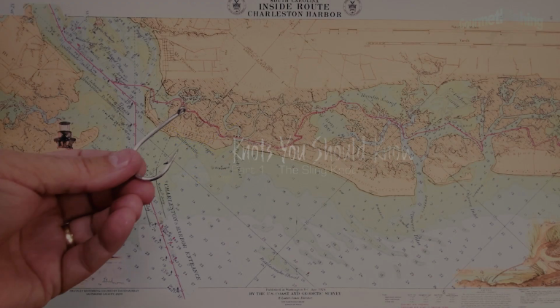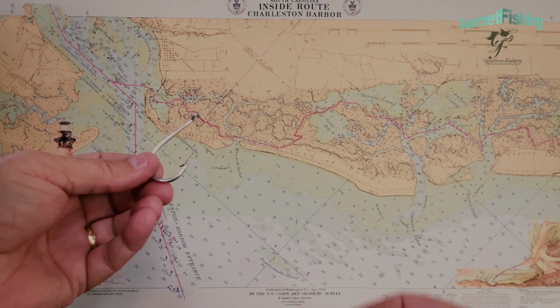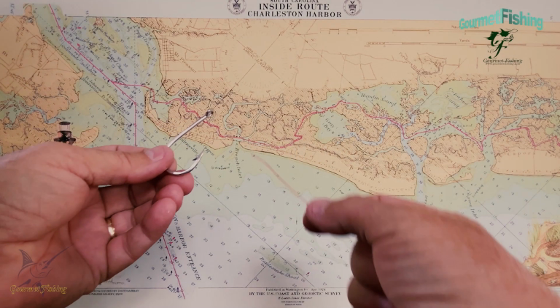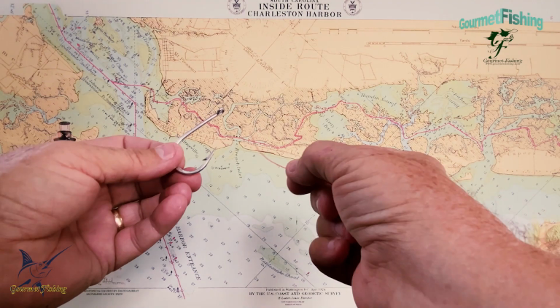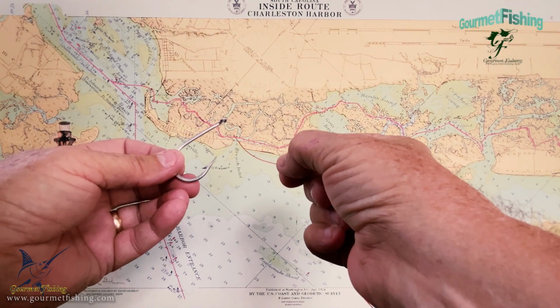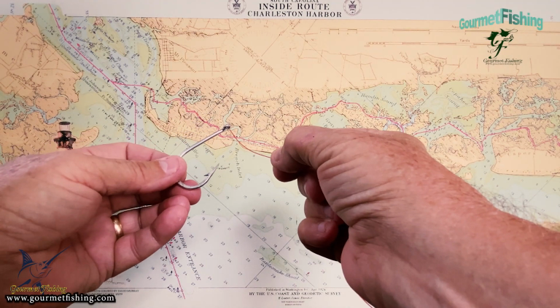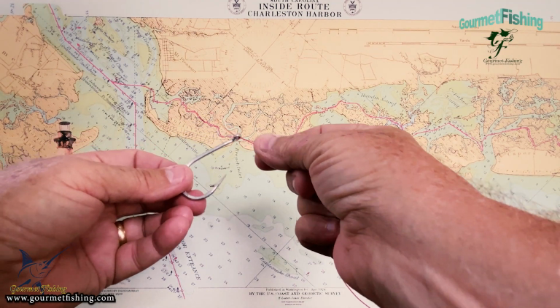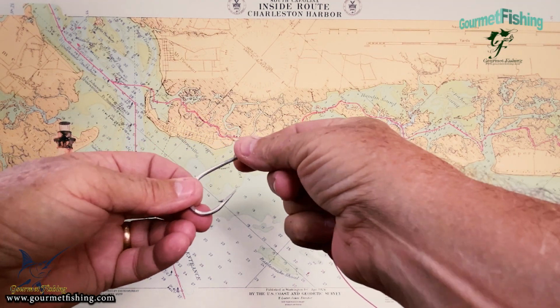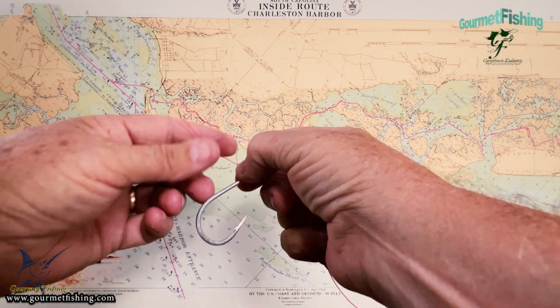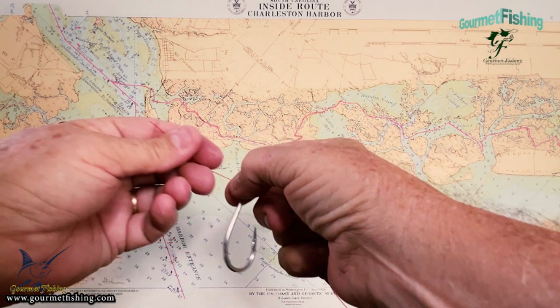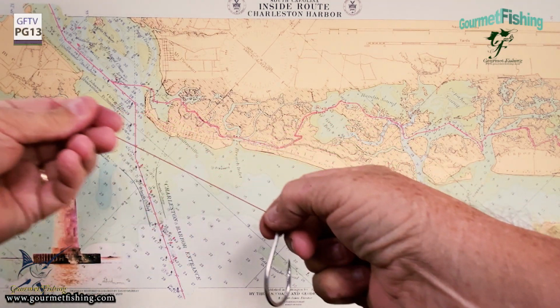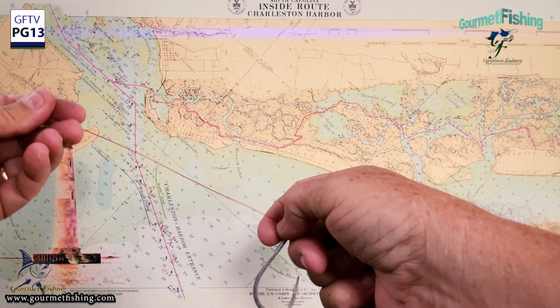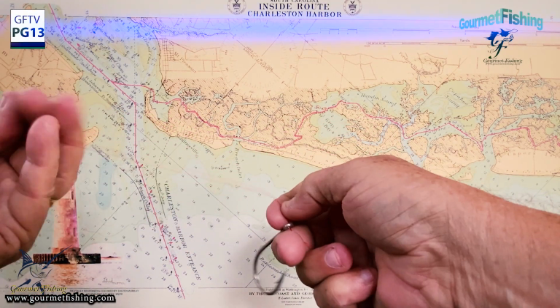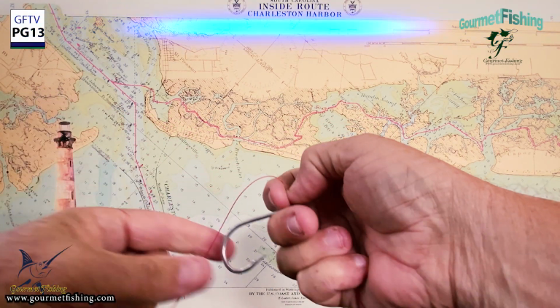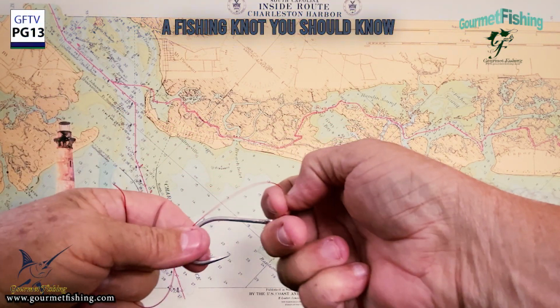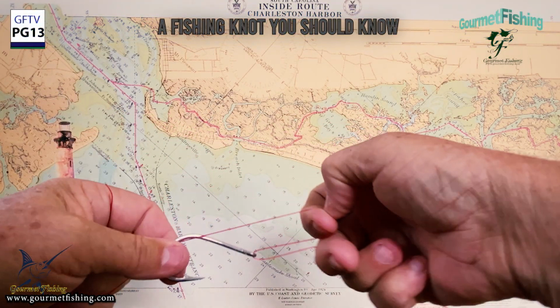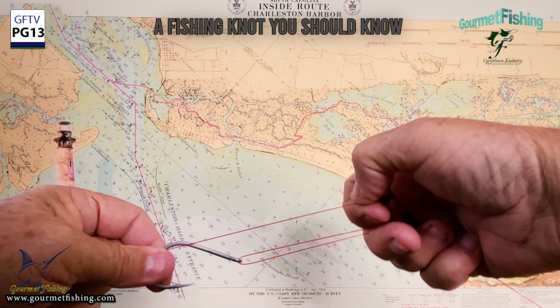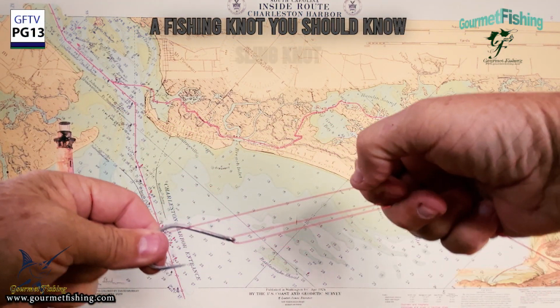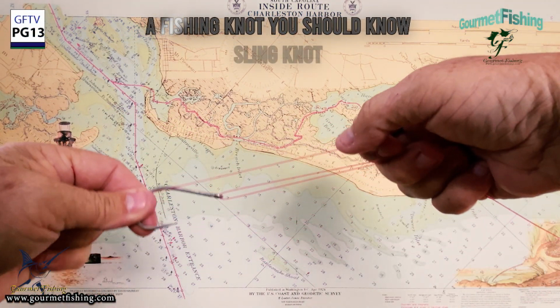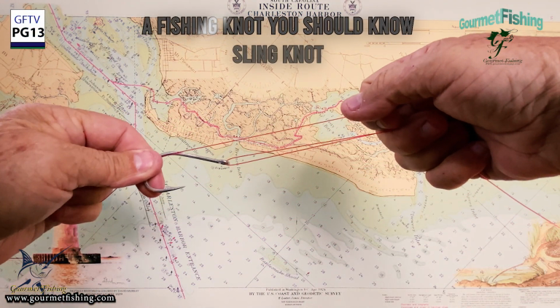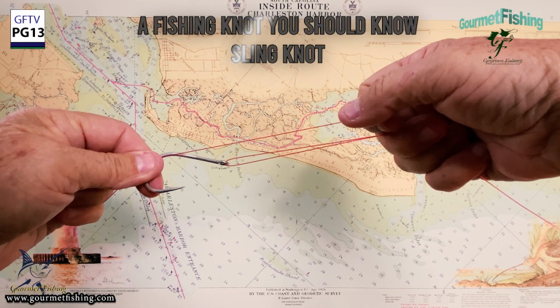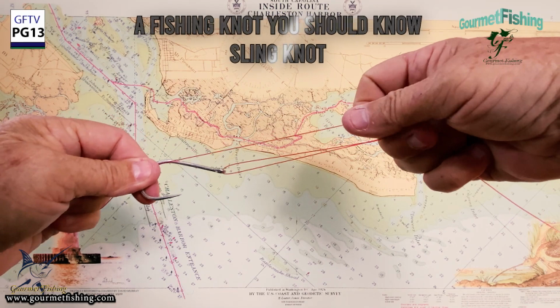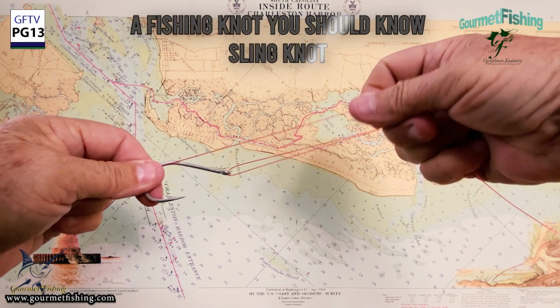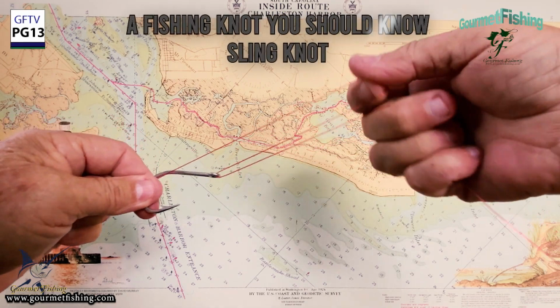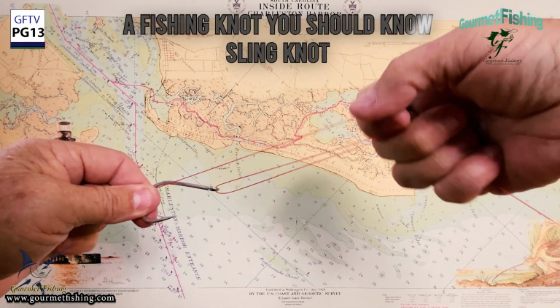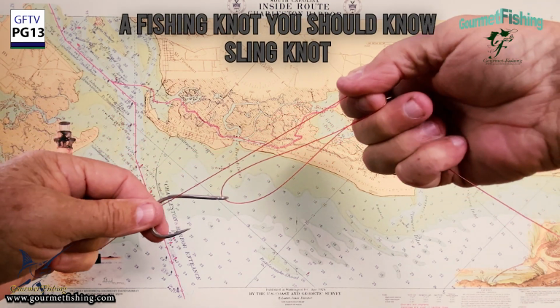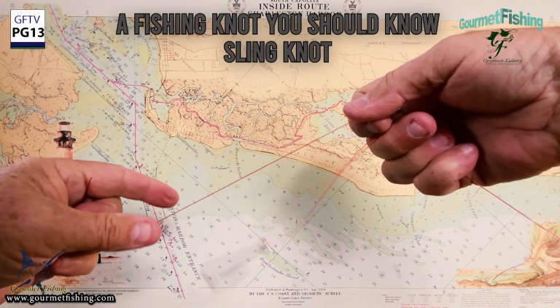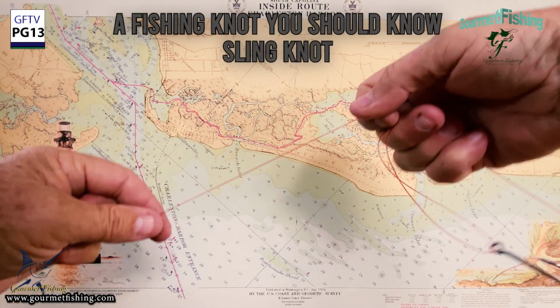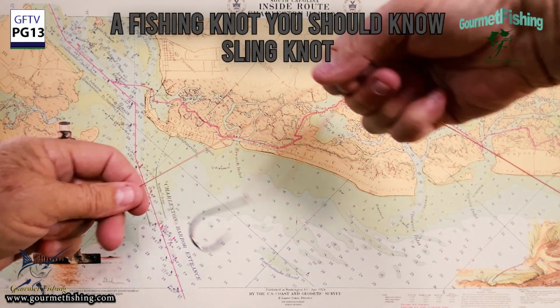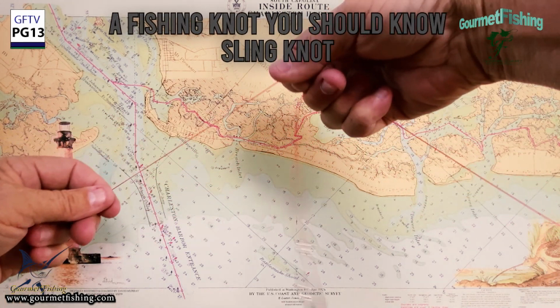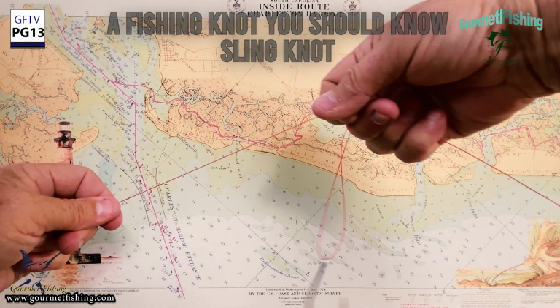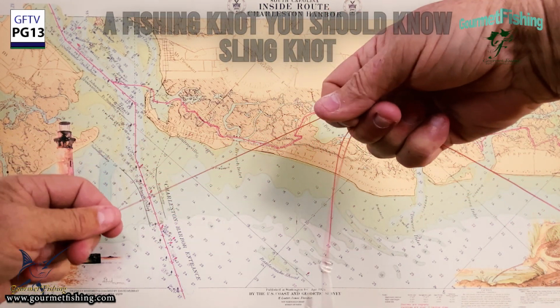Let's tie something called a sling knot. We're gonna take our tag end, run it through the eye of the hook, pull back, and make a loop. Then we're gonna spin the hook around that tag end.